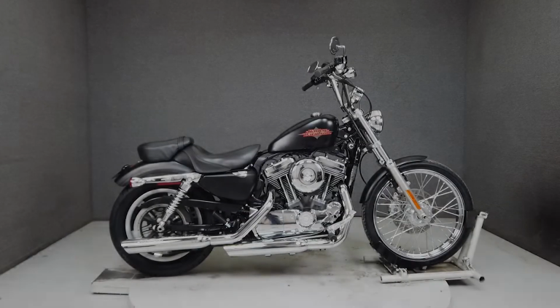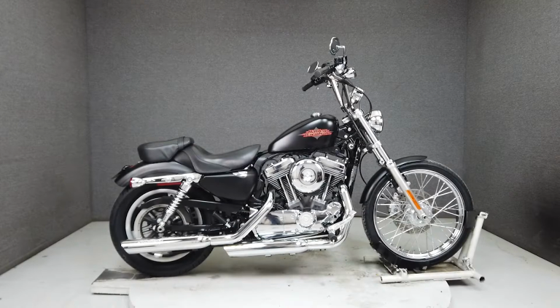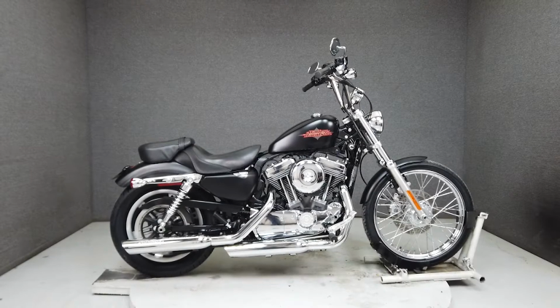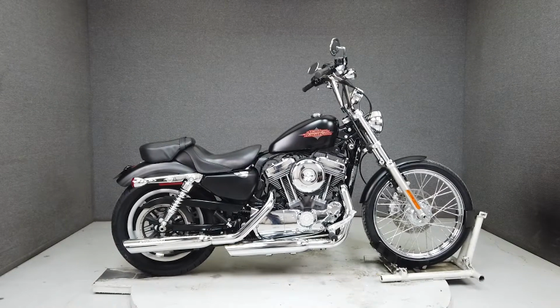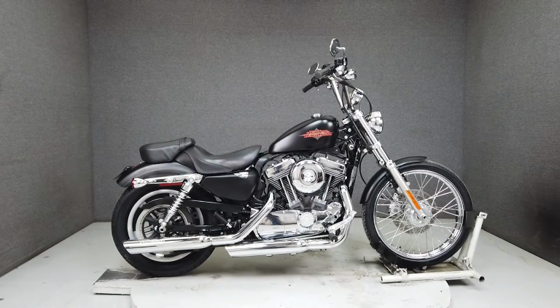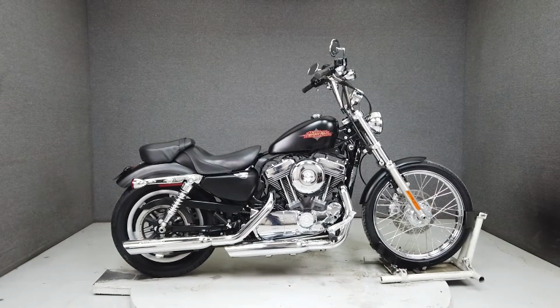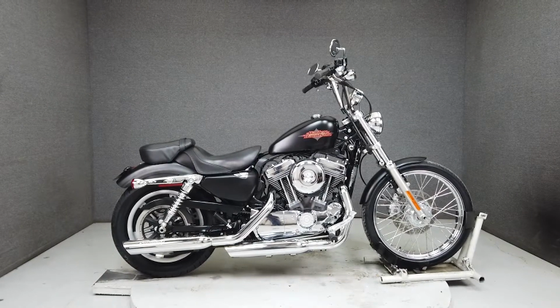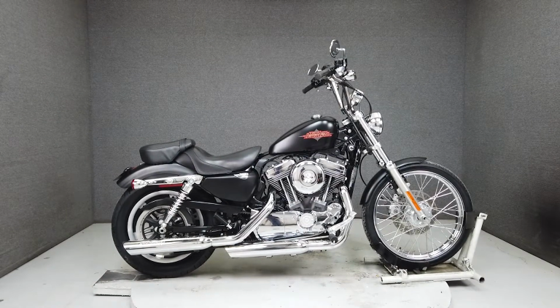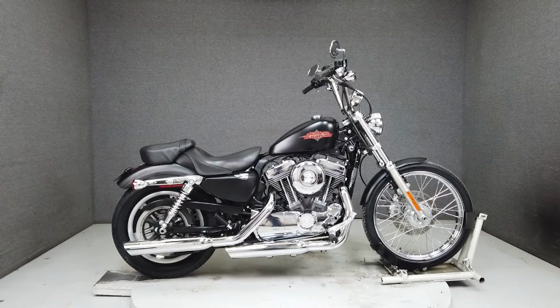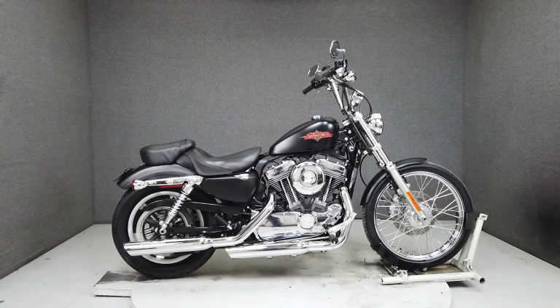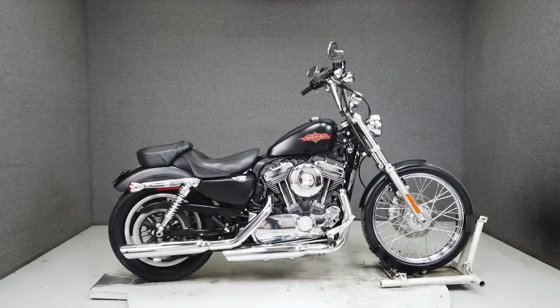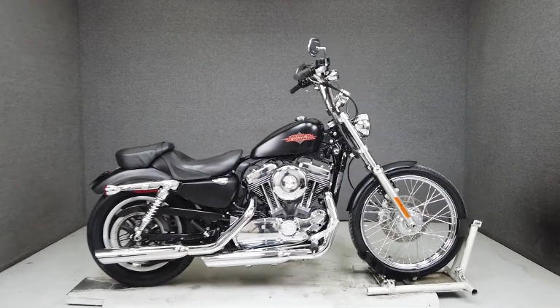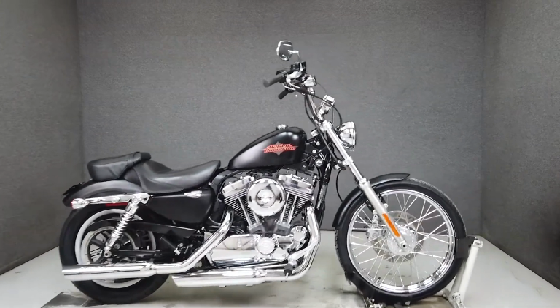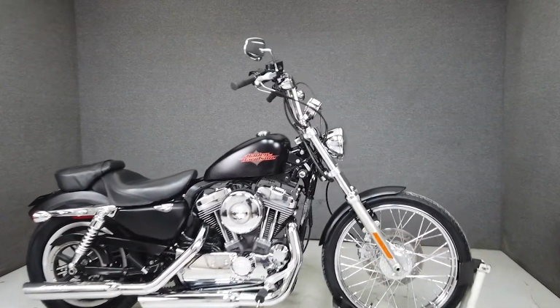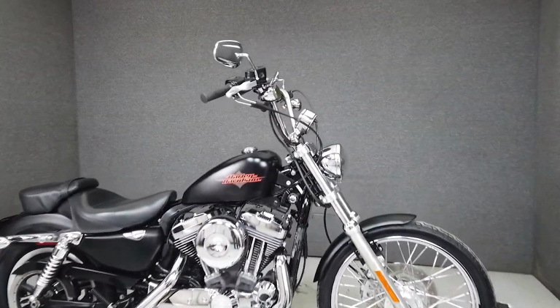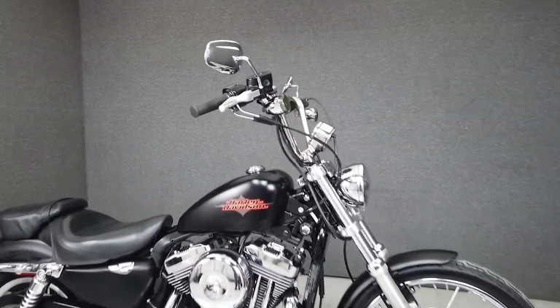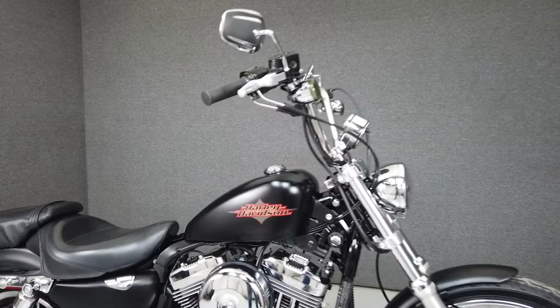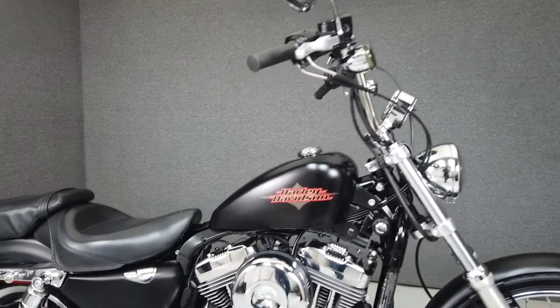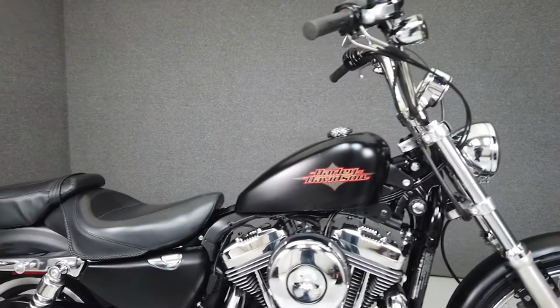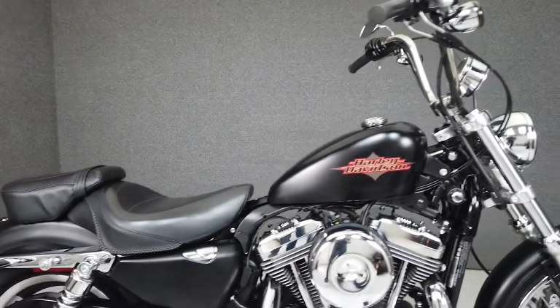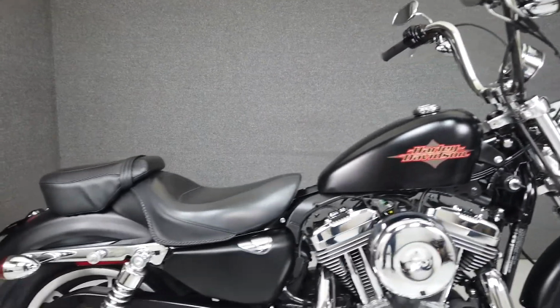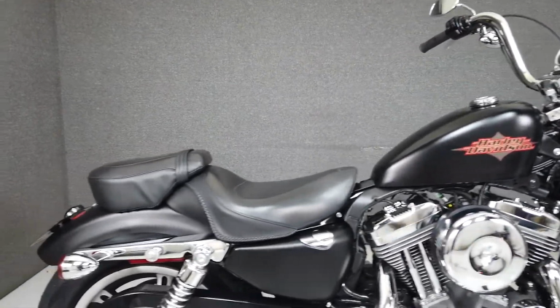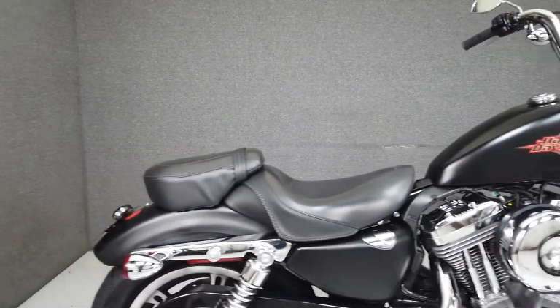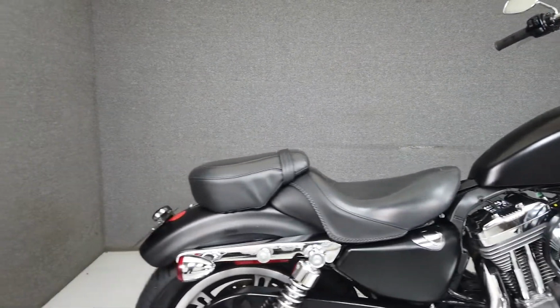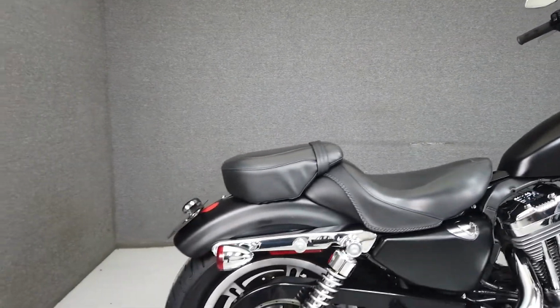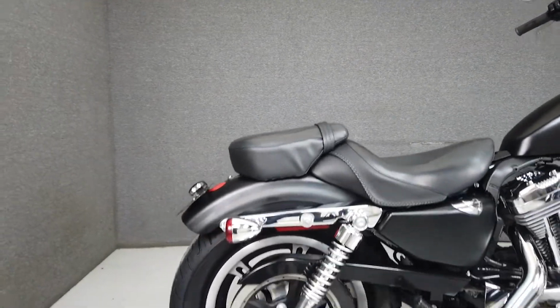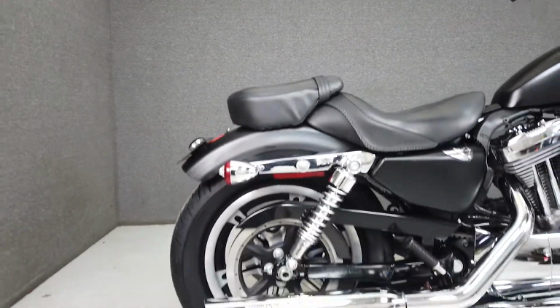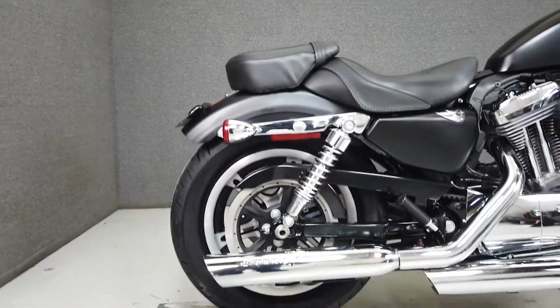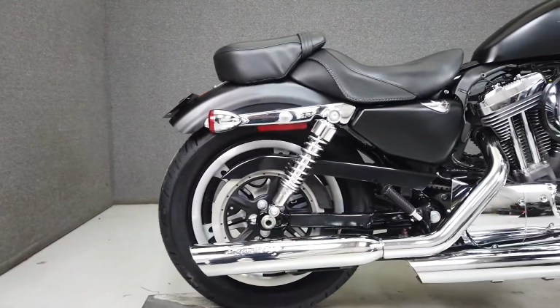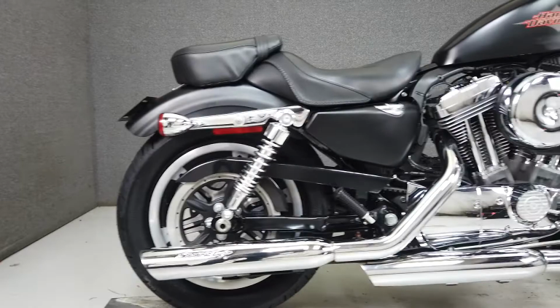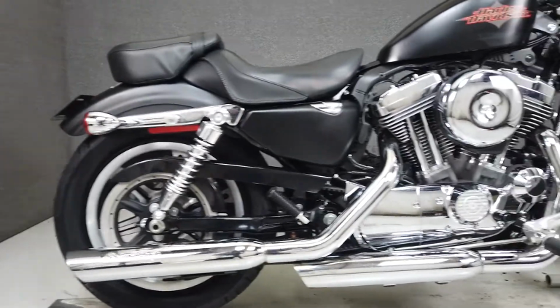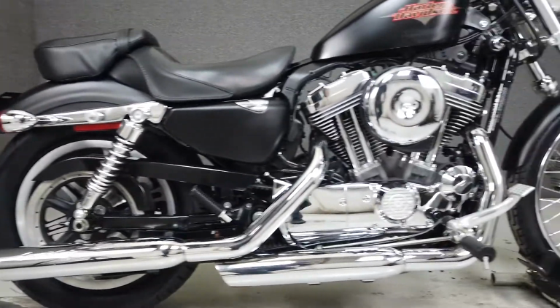Hey everyone, this is Keegan from National Power Sports. This 2012 Harley-Davidson Sportster 72 with 15,778 miles runs and rides well and passes New Hampshire State Inspection.